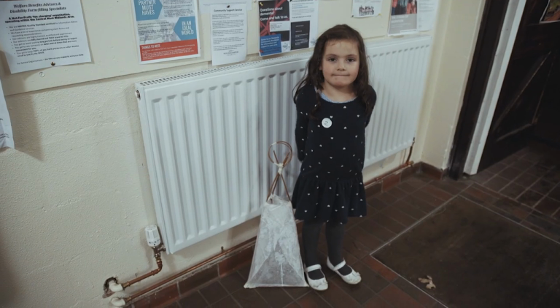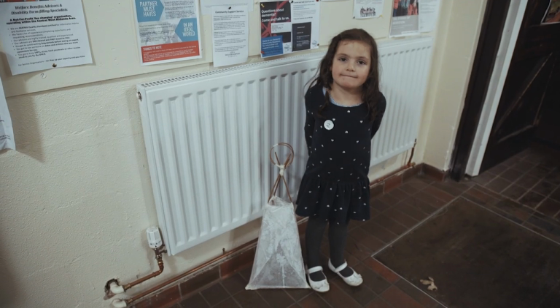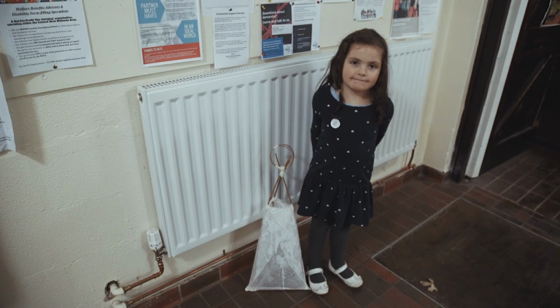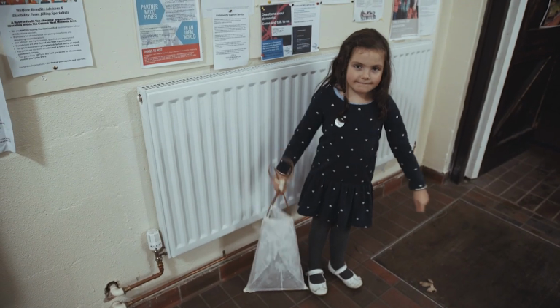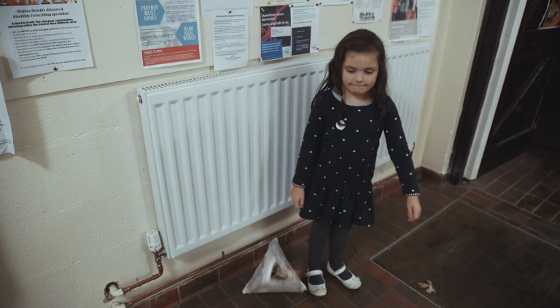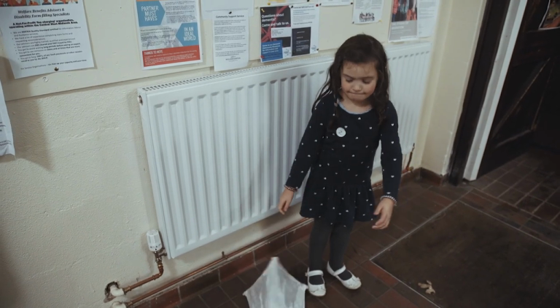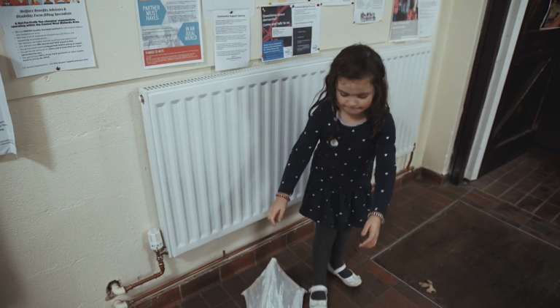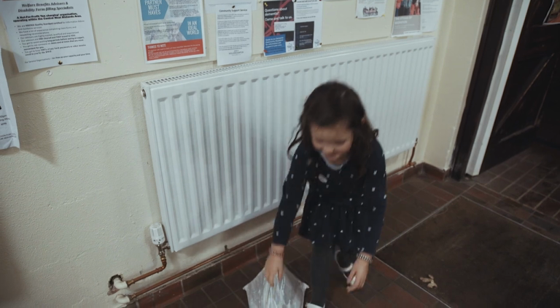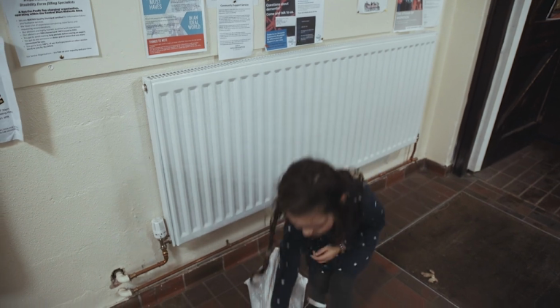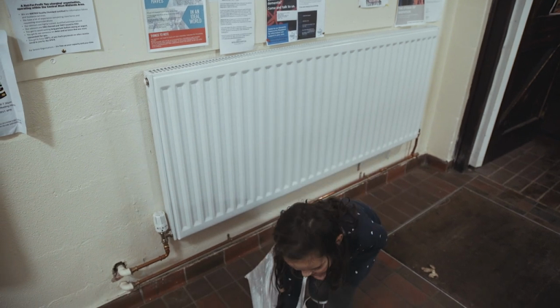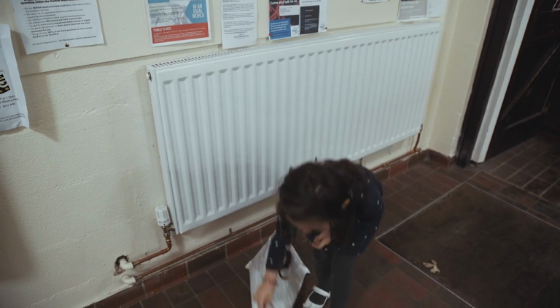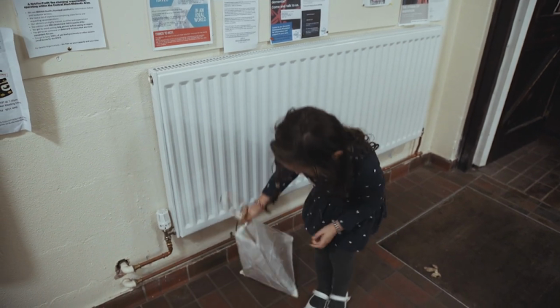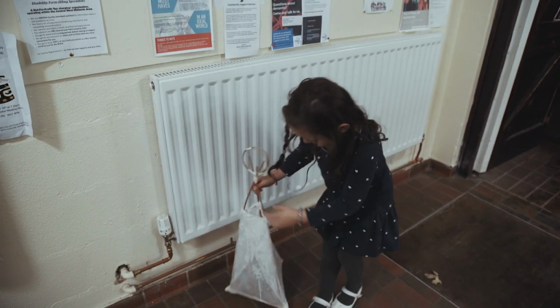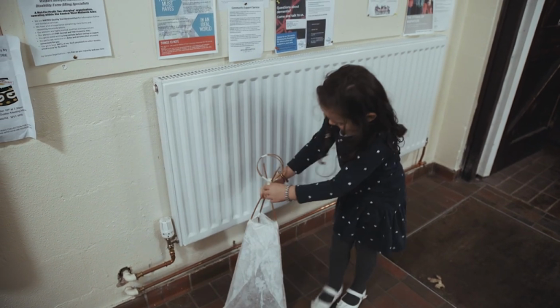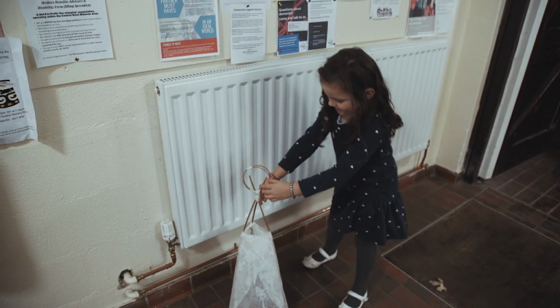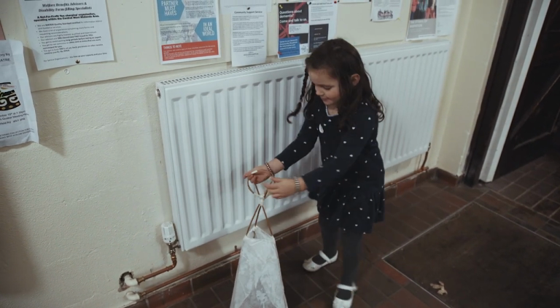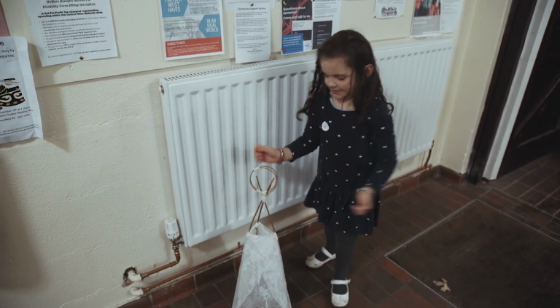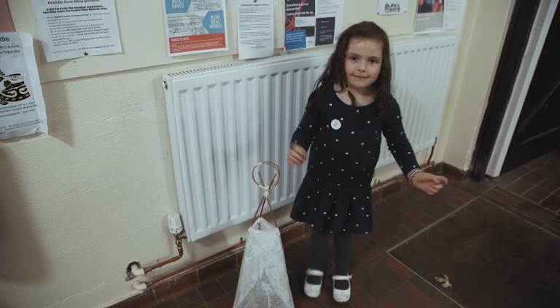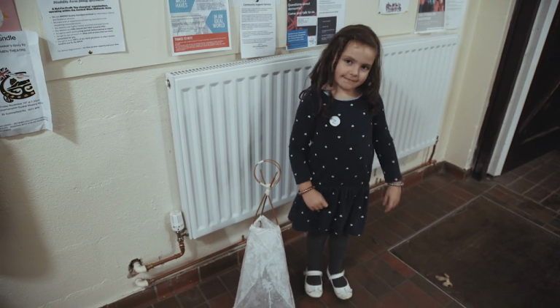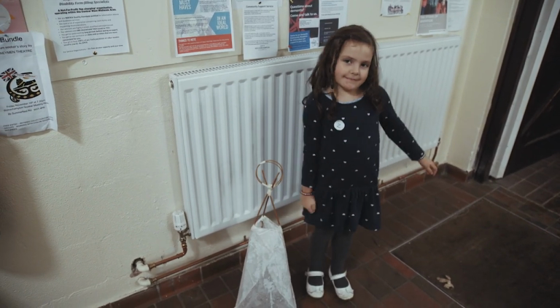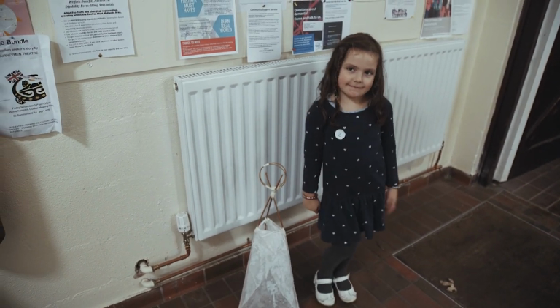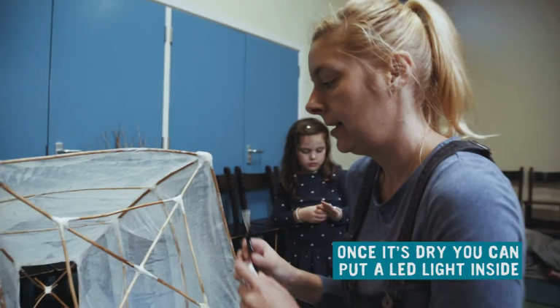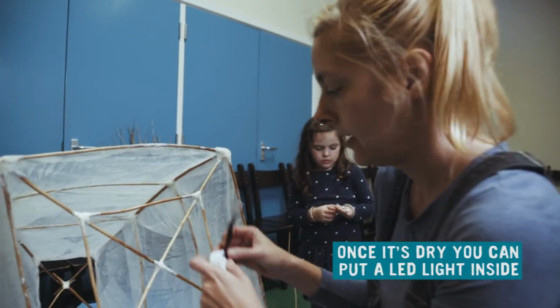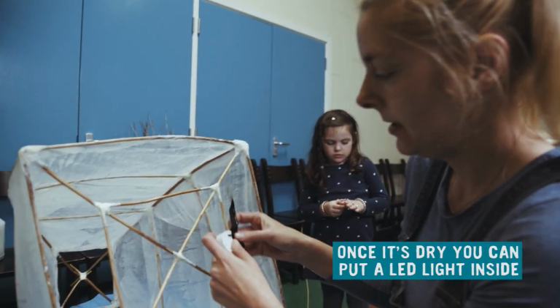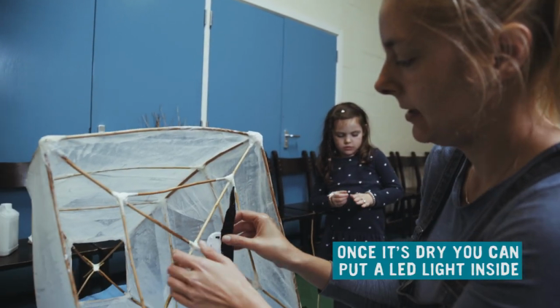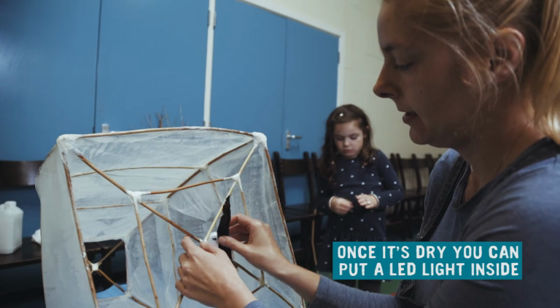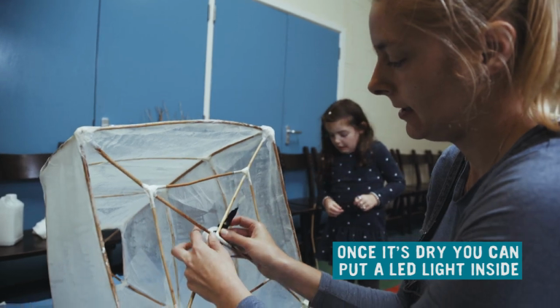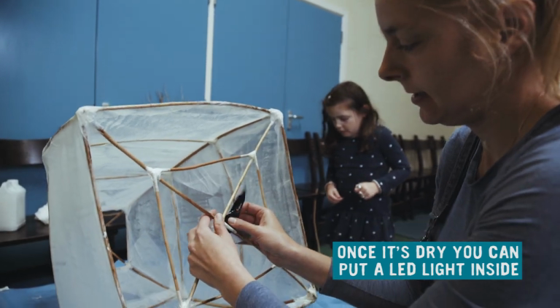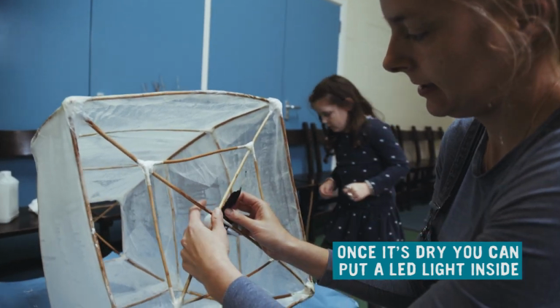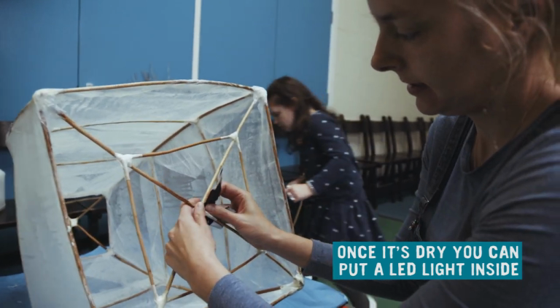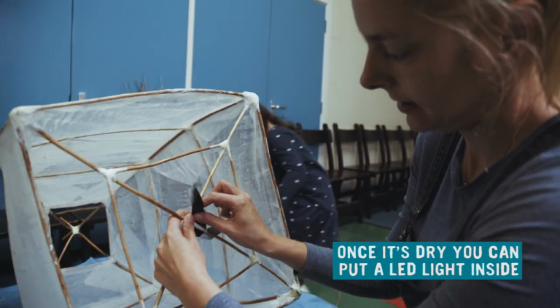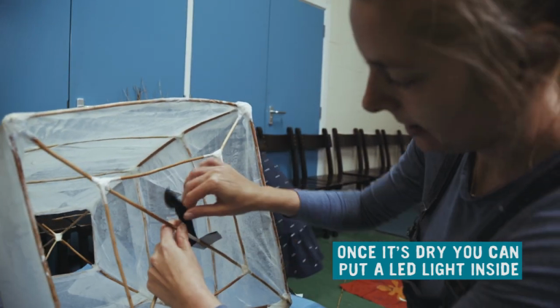Leave your lantern to dry. It will be faster near a heat source, like a radiator. Once it's dry, you can put an LED light inside.